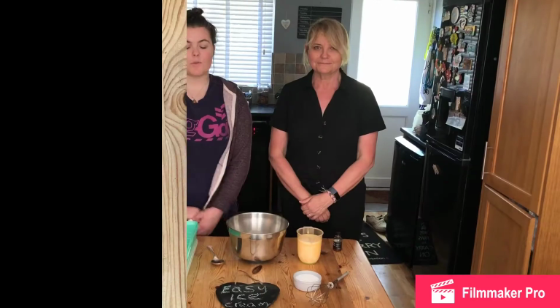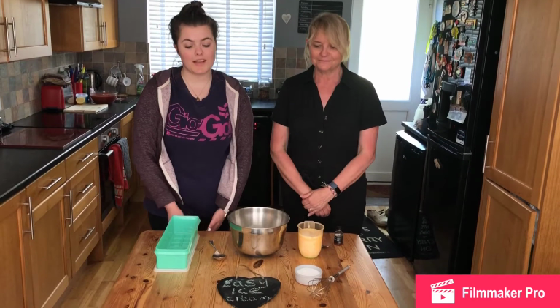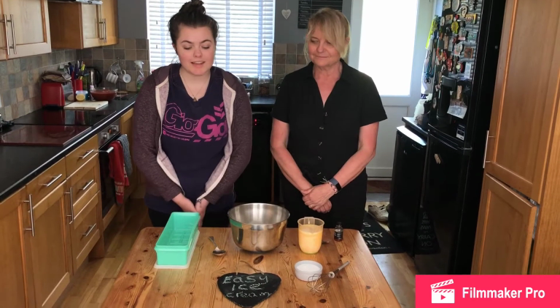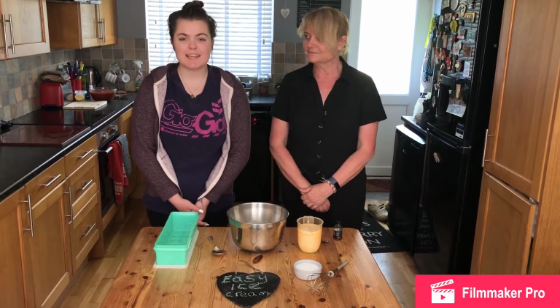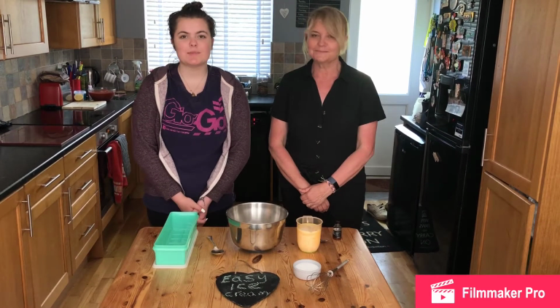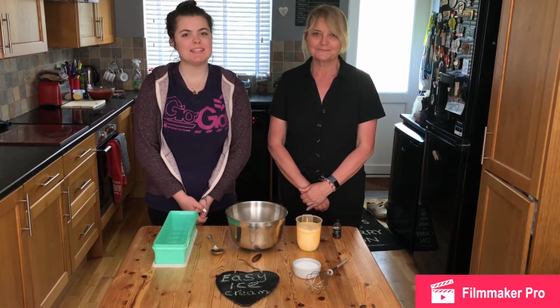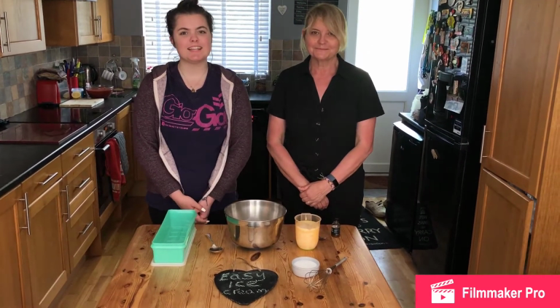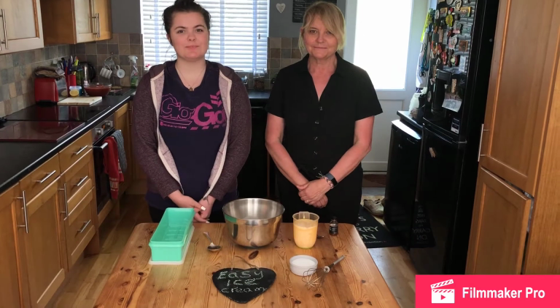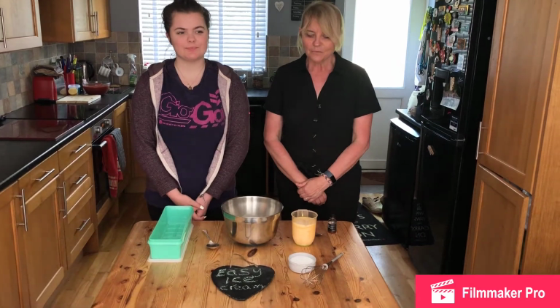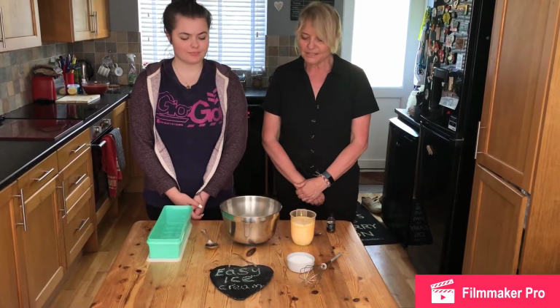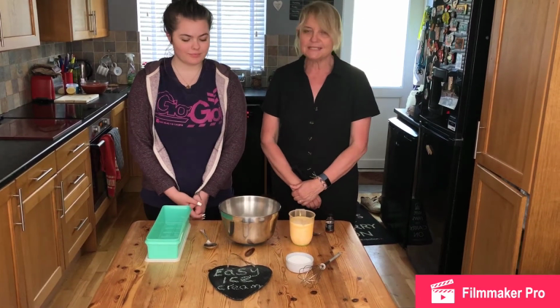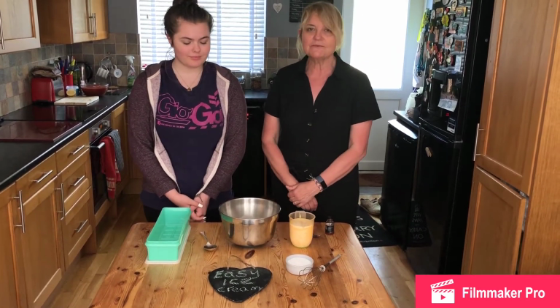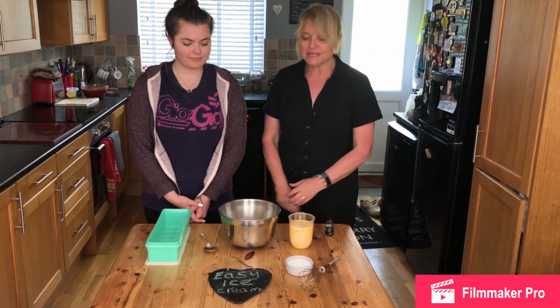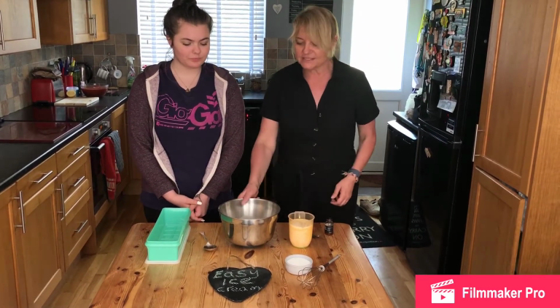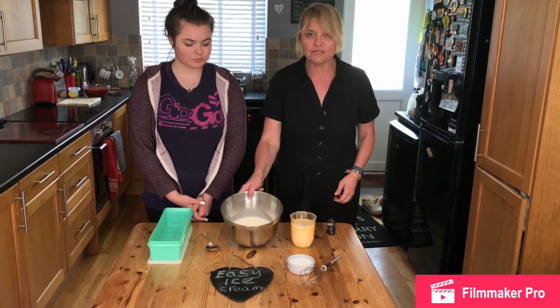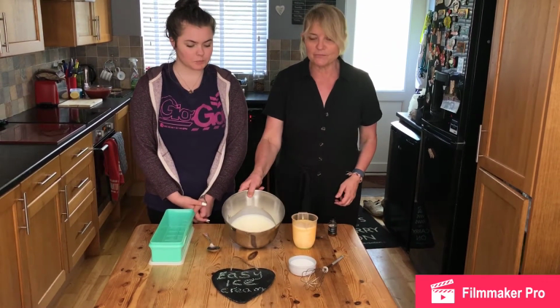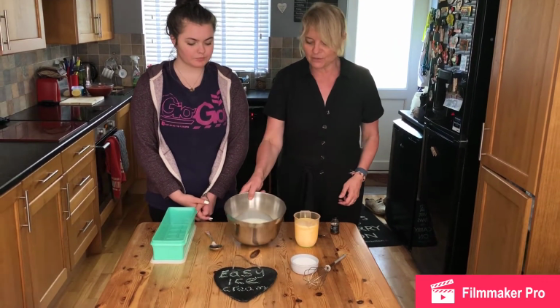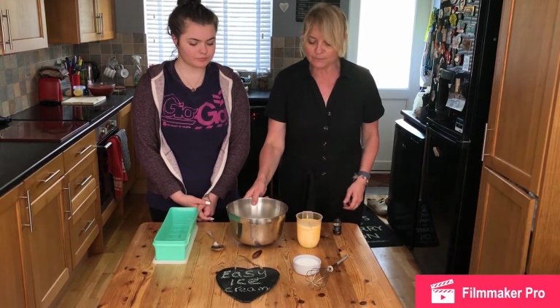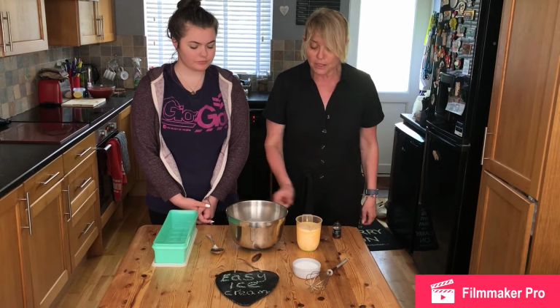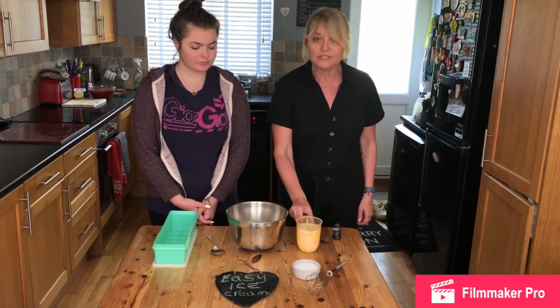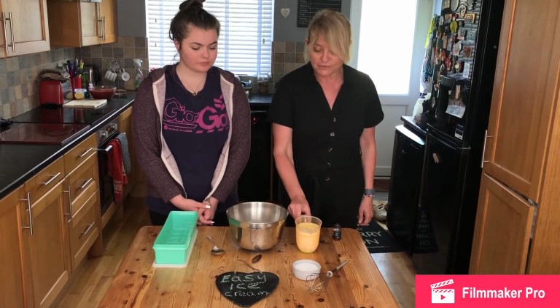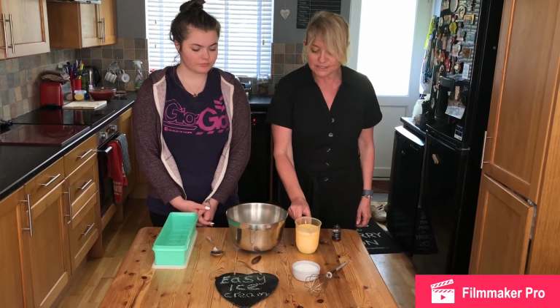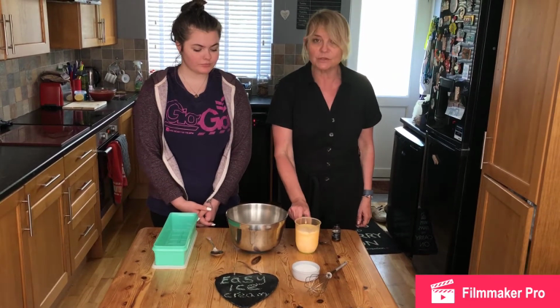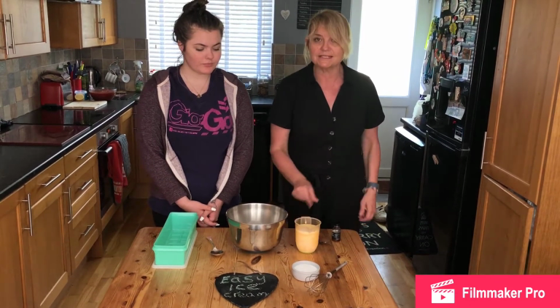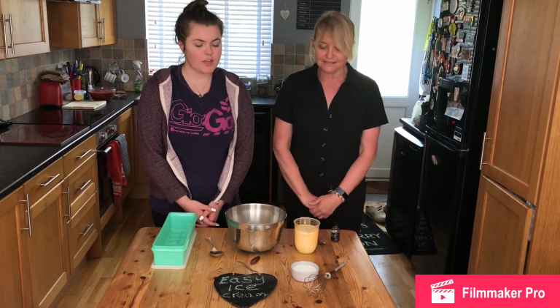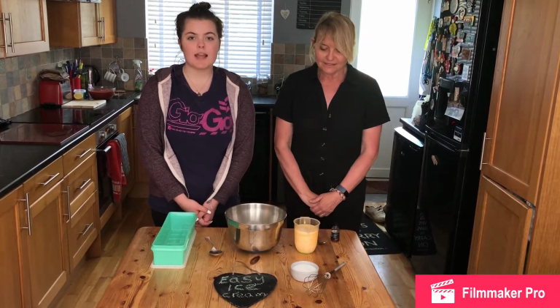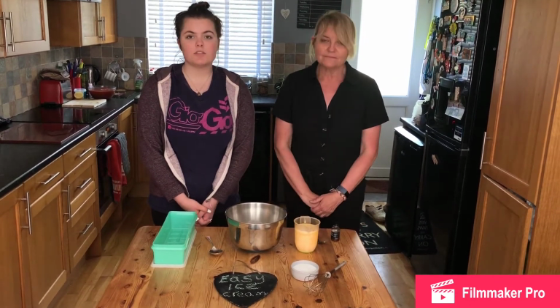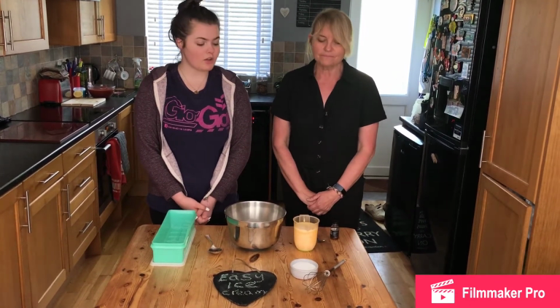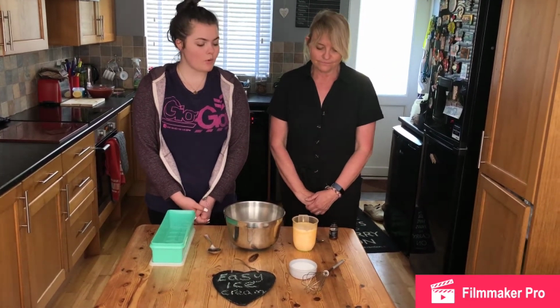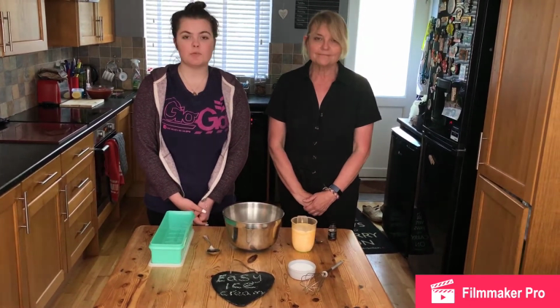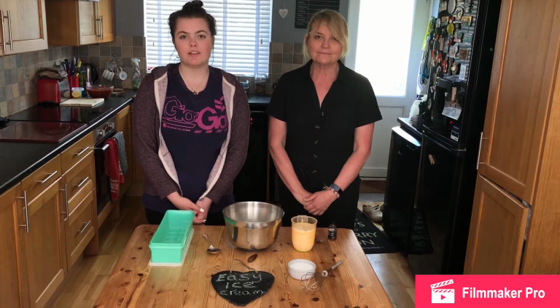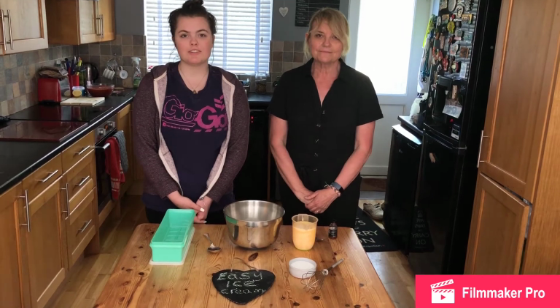Welcome back to our channel. Today we're going to be making easy ice cream. What you're going to need is 10 fluid ounces of double cream — we've already got that in the bowl — 14 fluid ounces of a good quality custard, 3 ounces of sugar, and 1 teaspoon of vanilla extract.